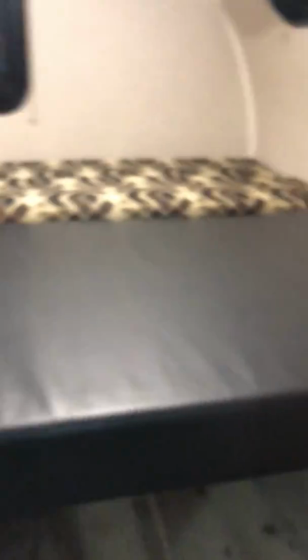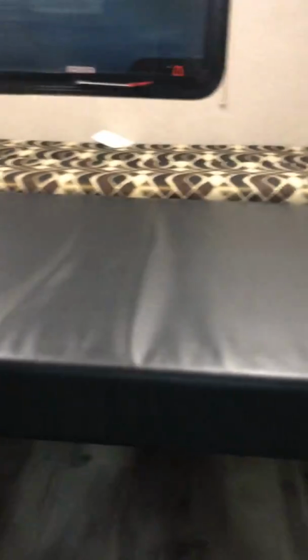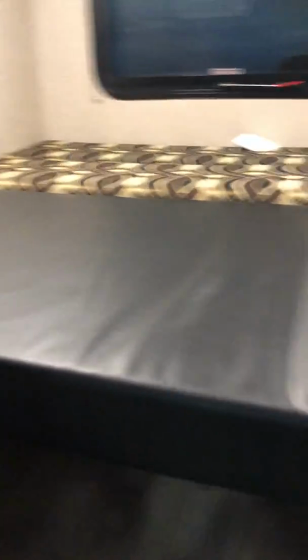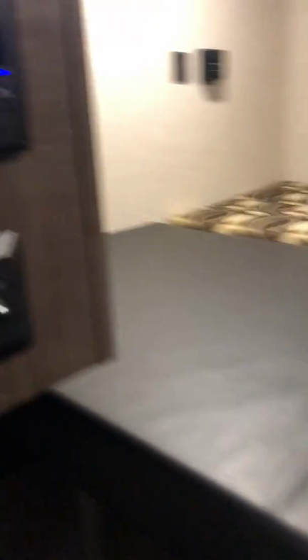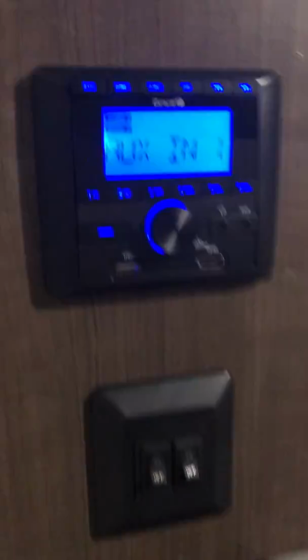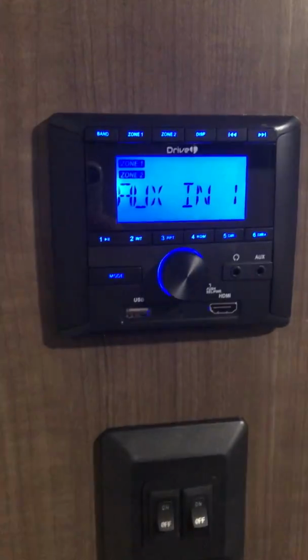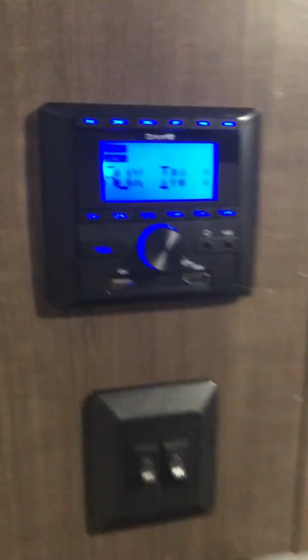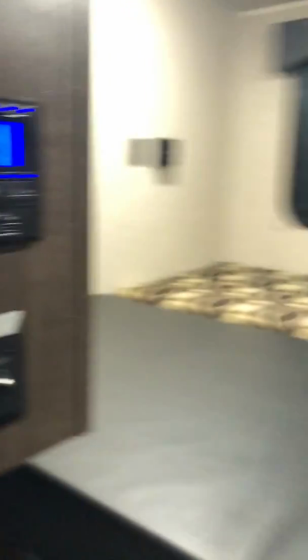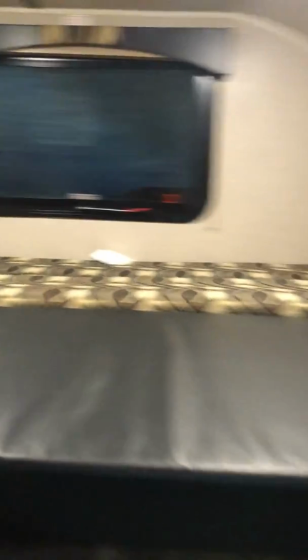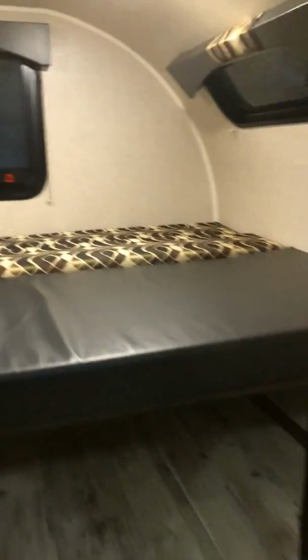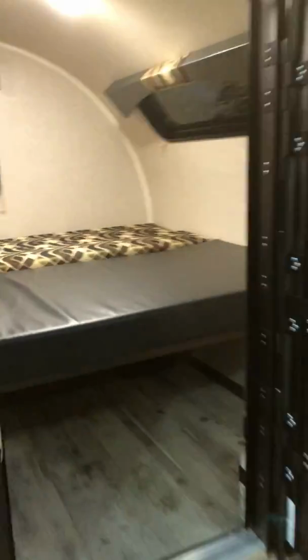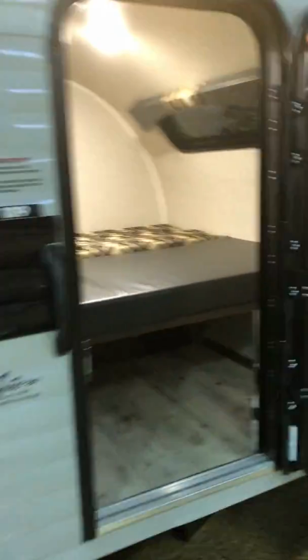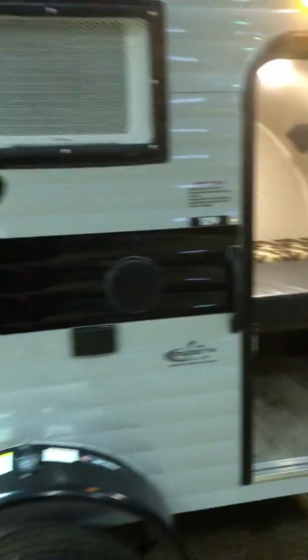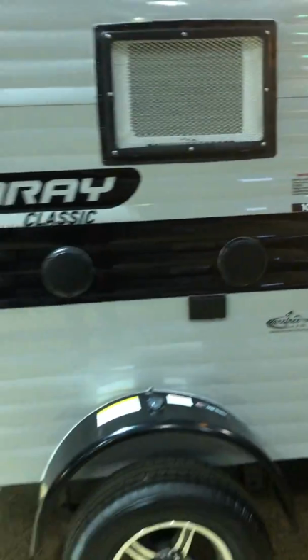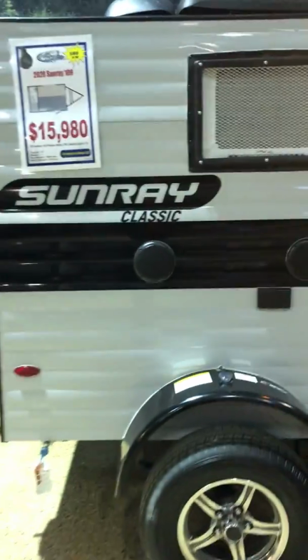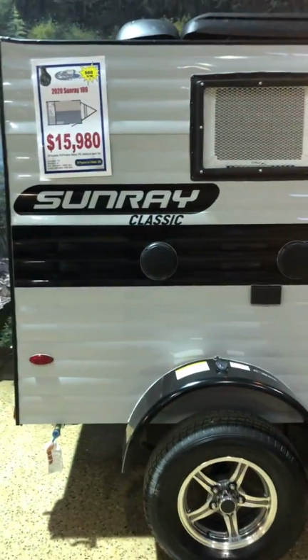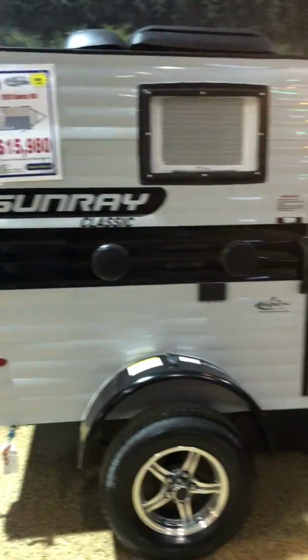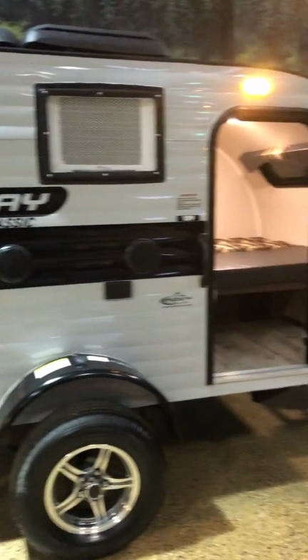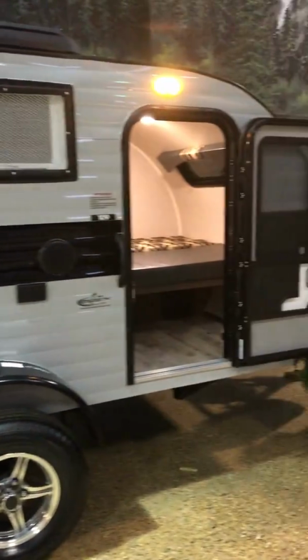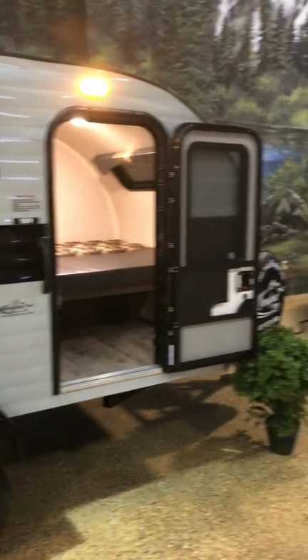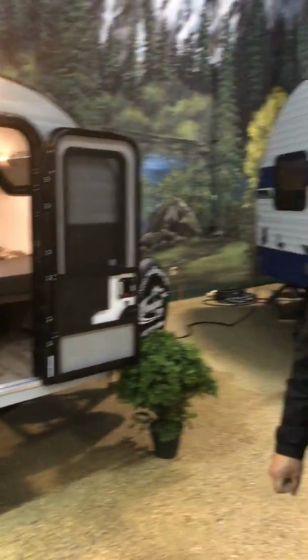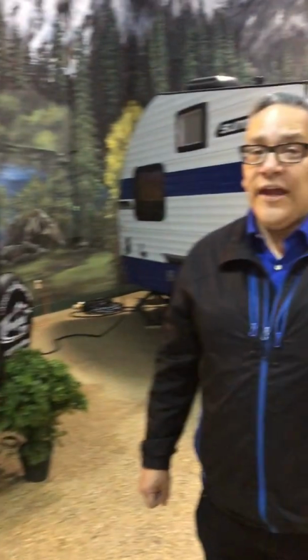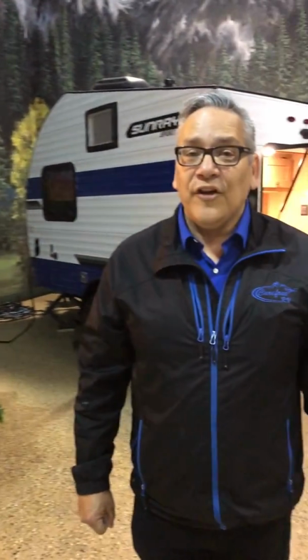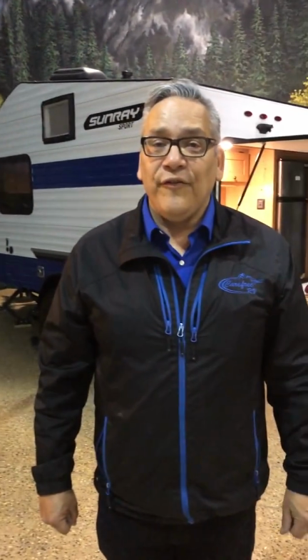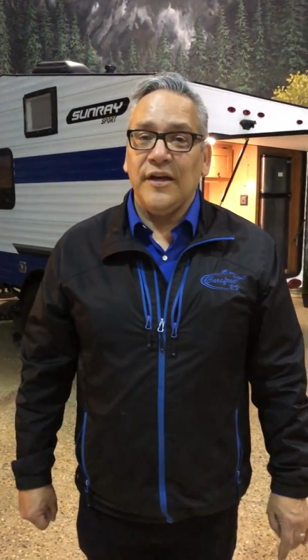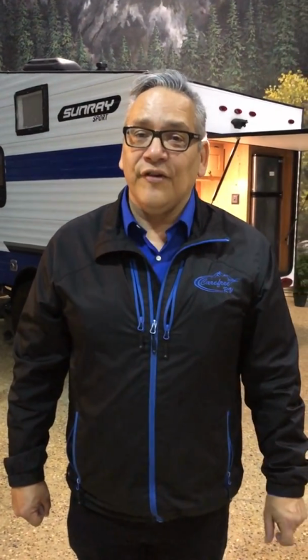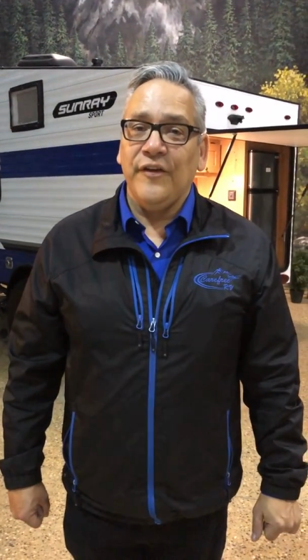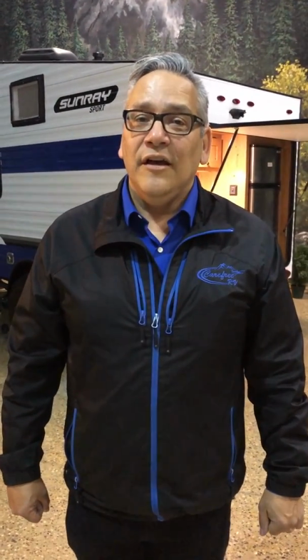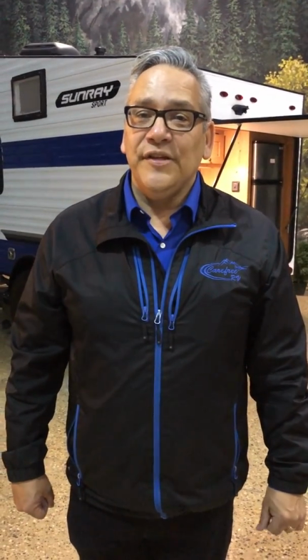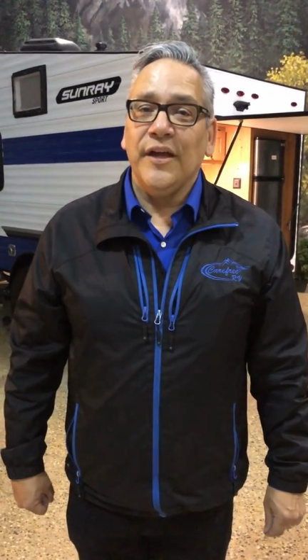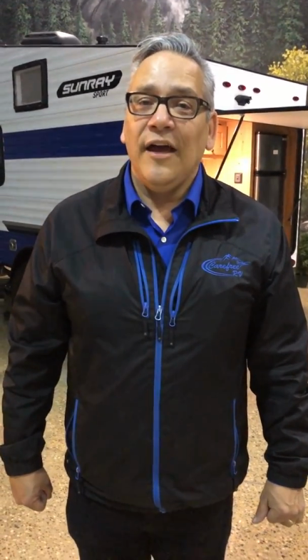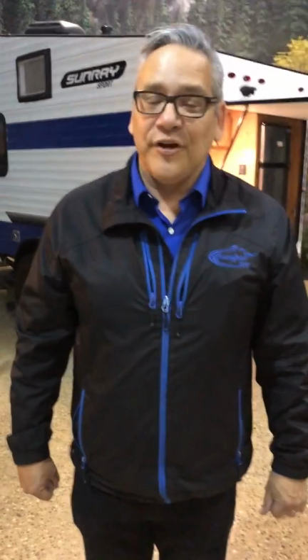This is the perfect unit for that smaller vehicle that is having a tough time trying to tow something a little bit larger. Thank you for following us at Carefree RV. Until we see you again, happy trails.